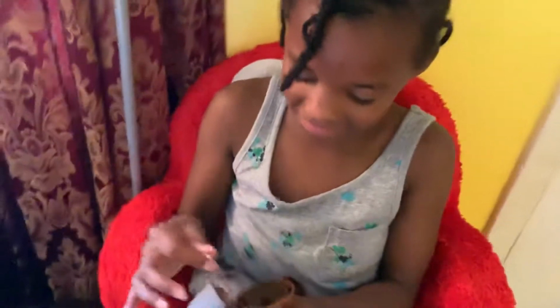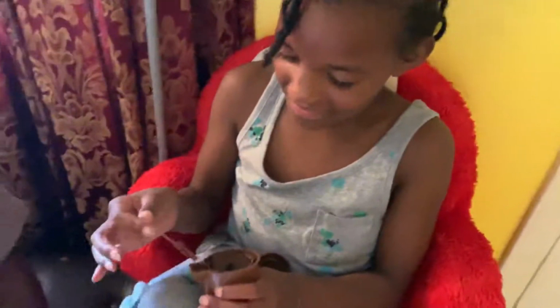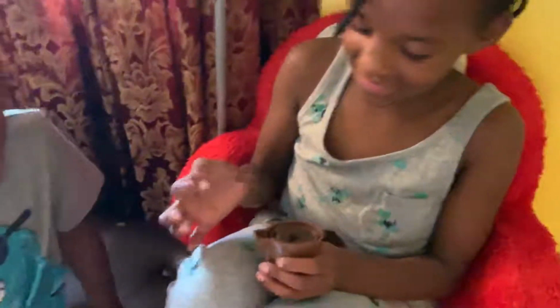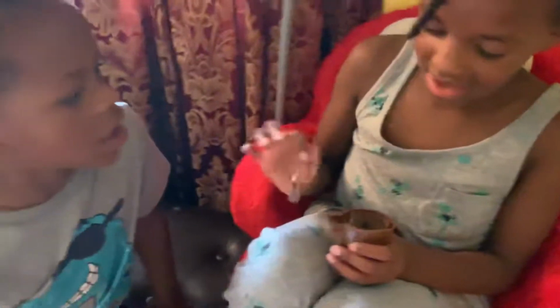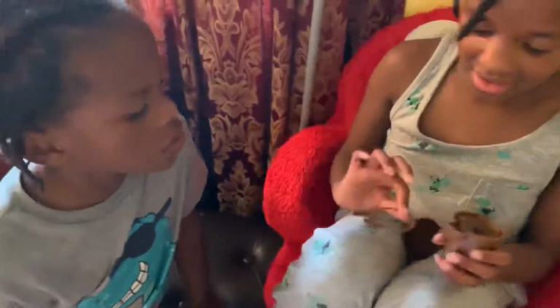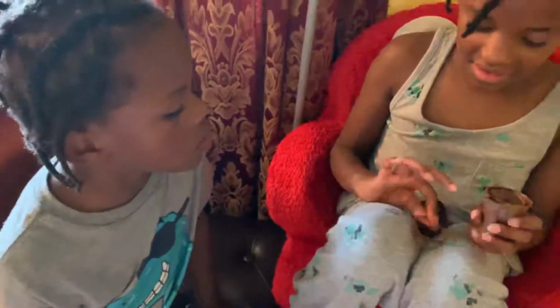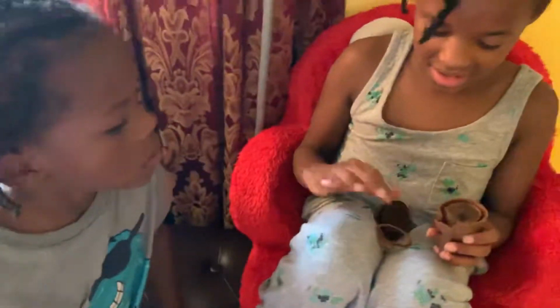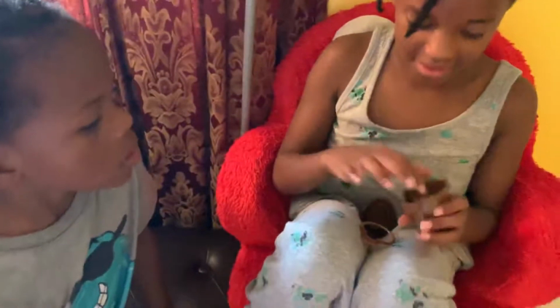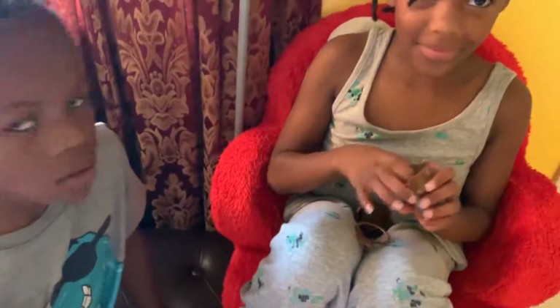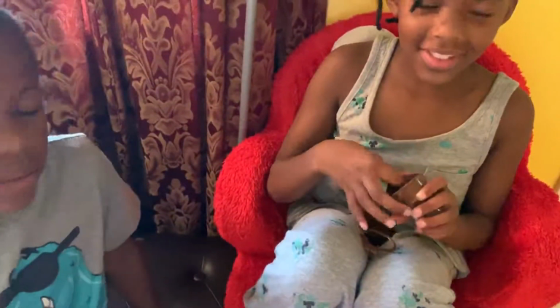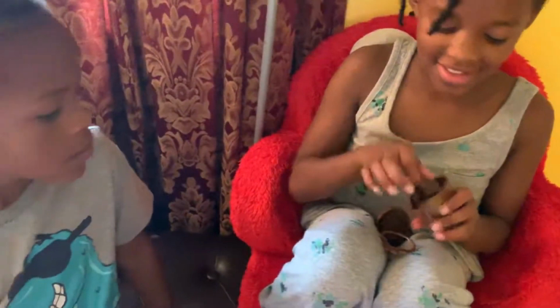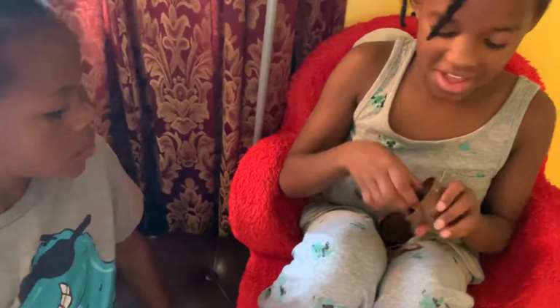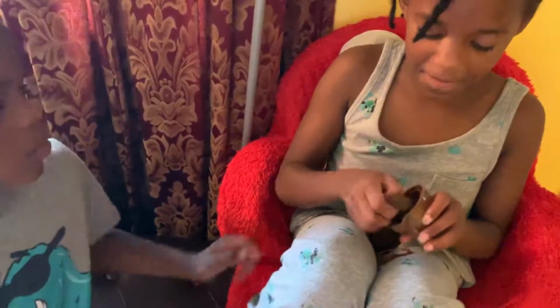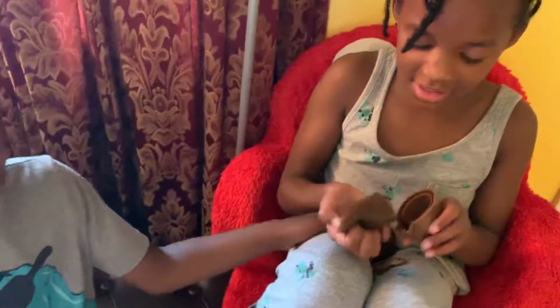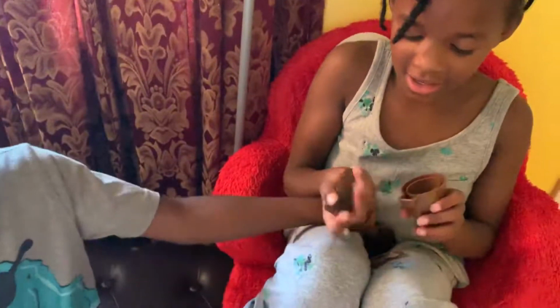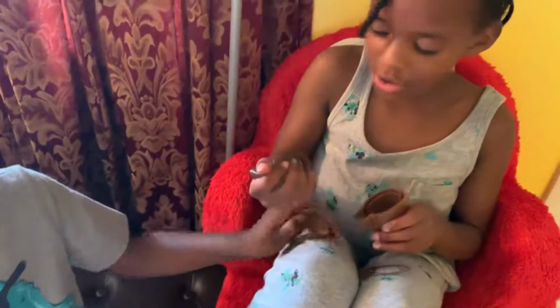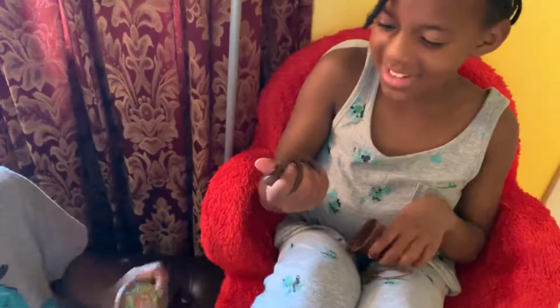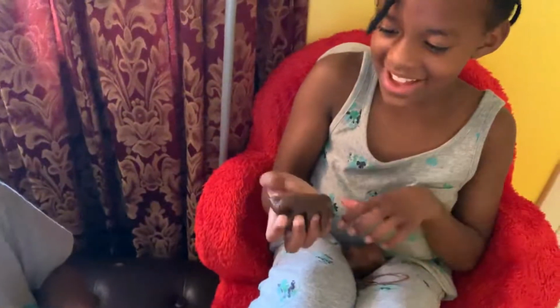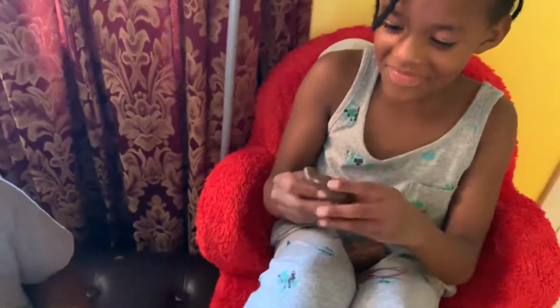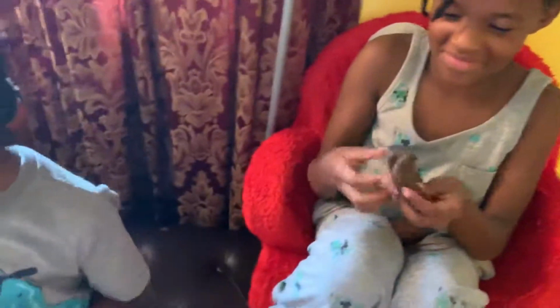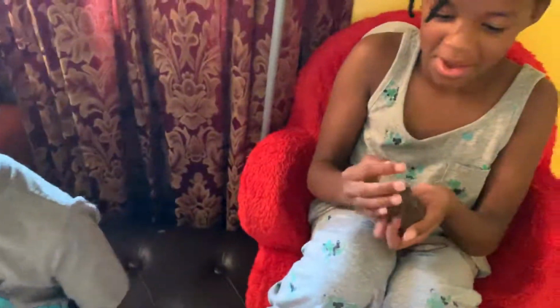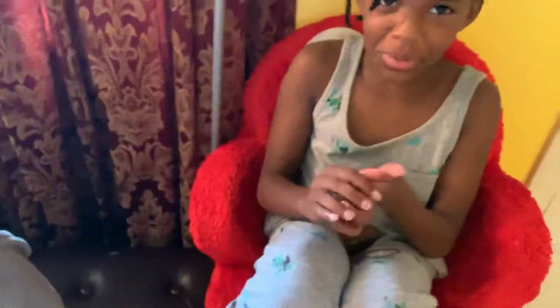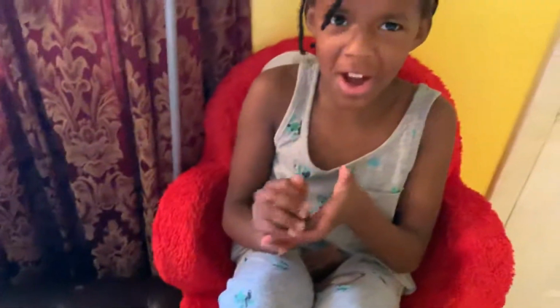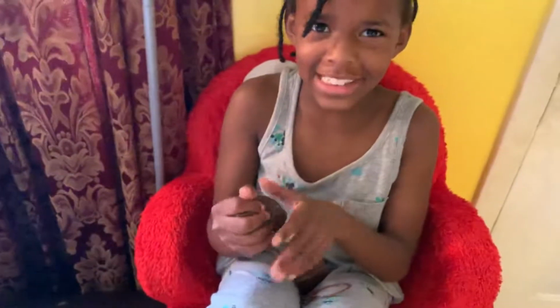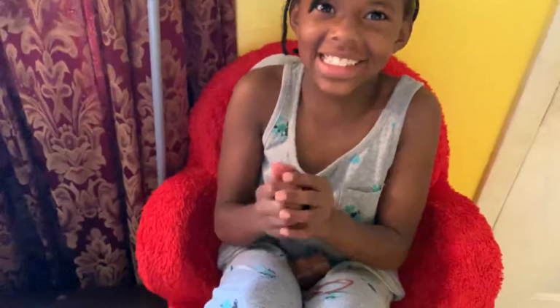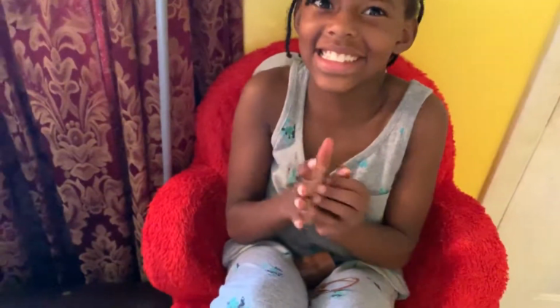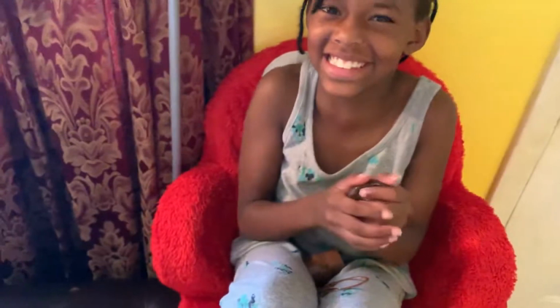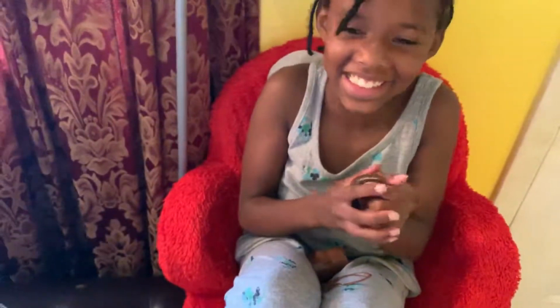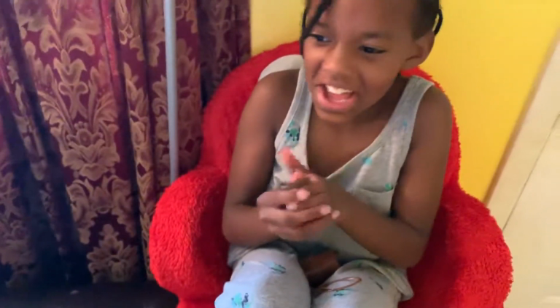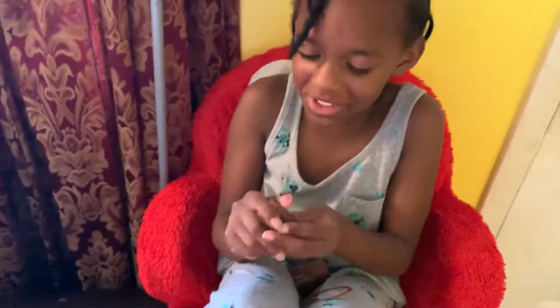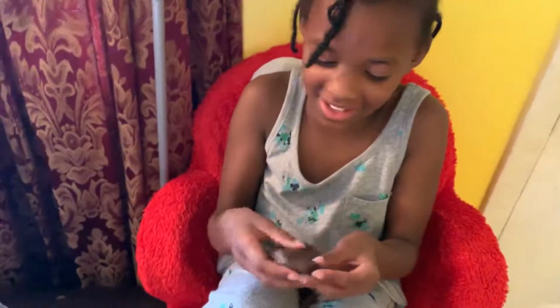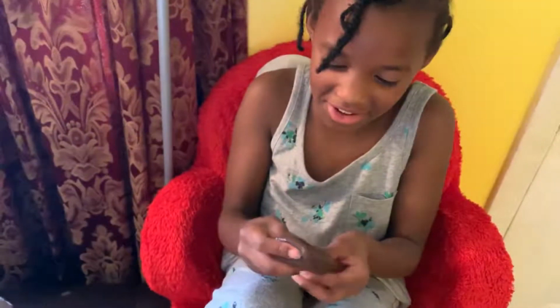Mommy, can I please have it after you? How does it feel in your hands? It feels like goo with poop color in it. It feels like goo.